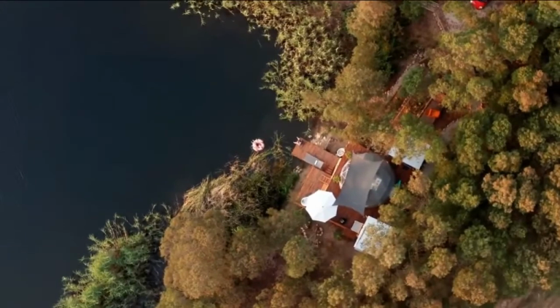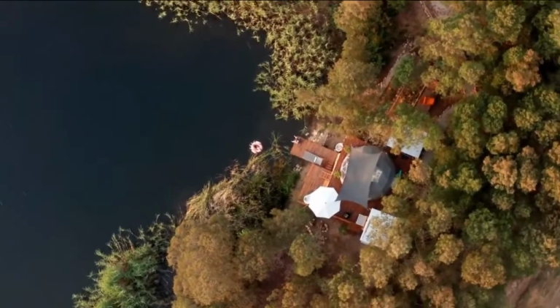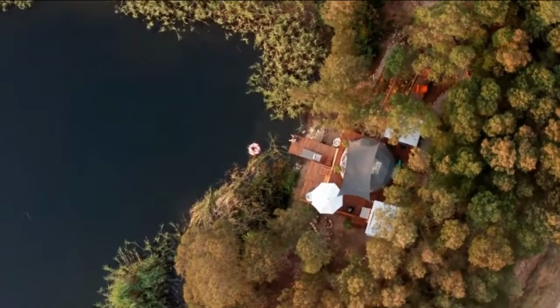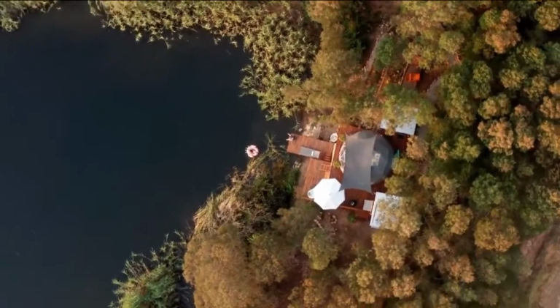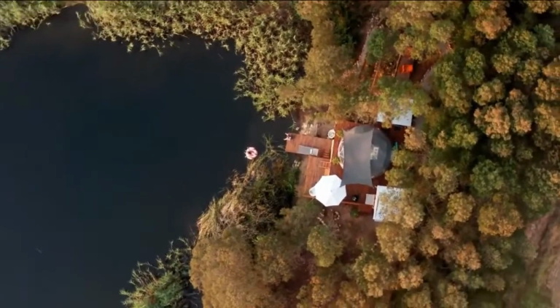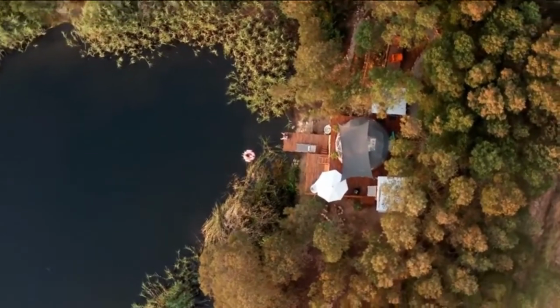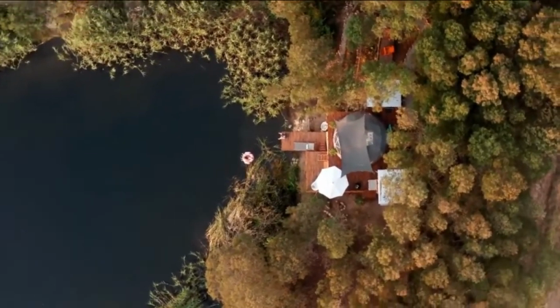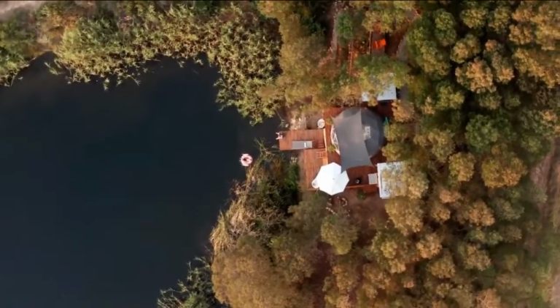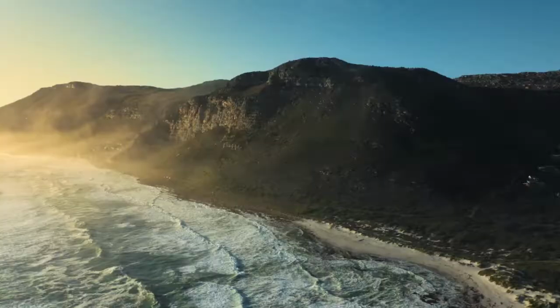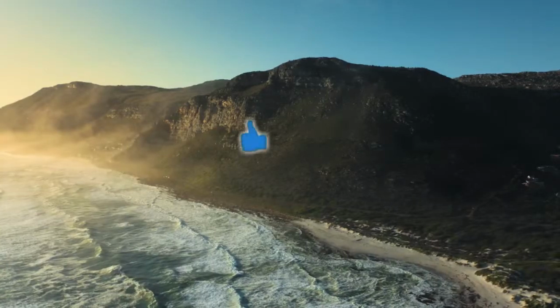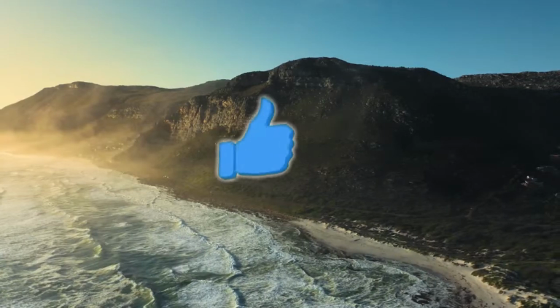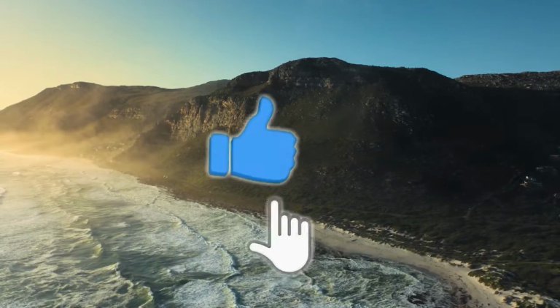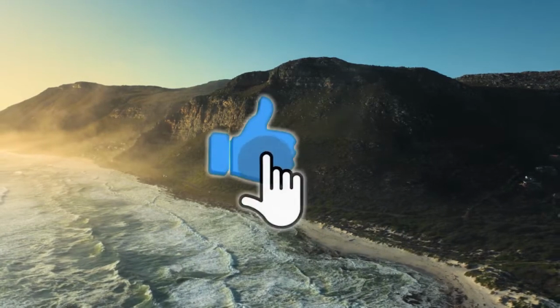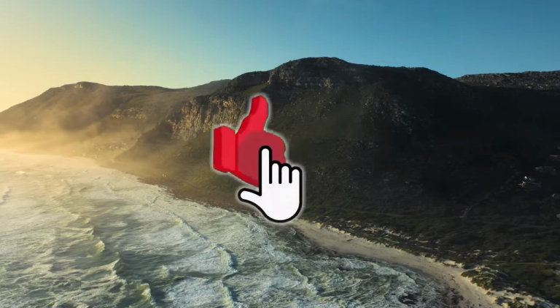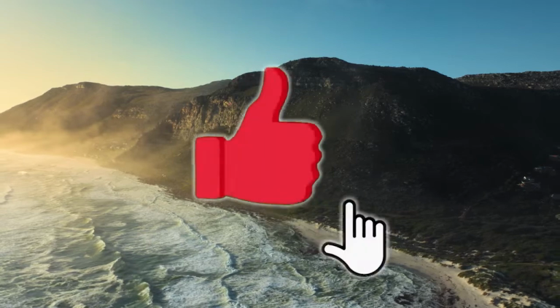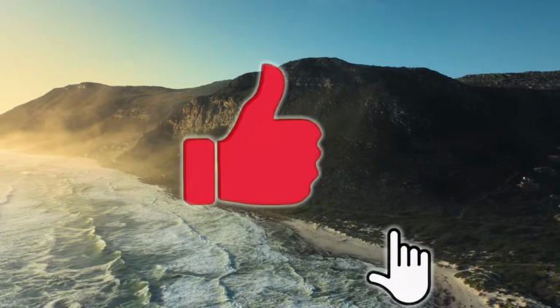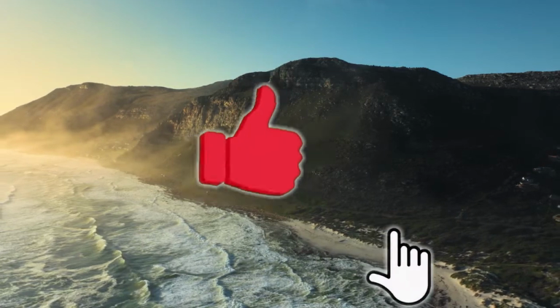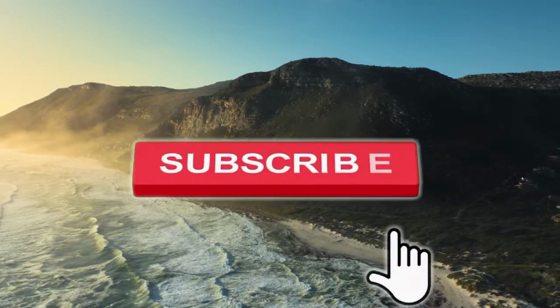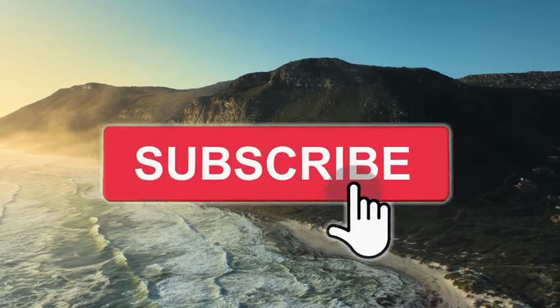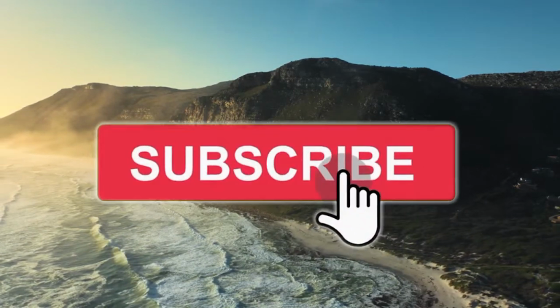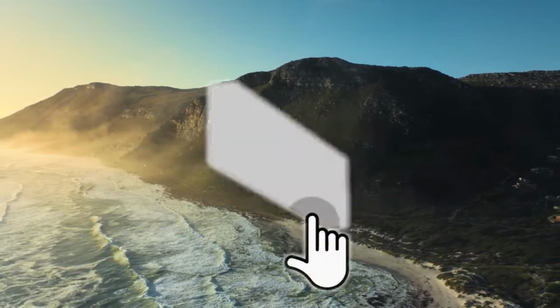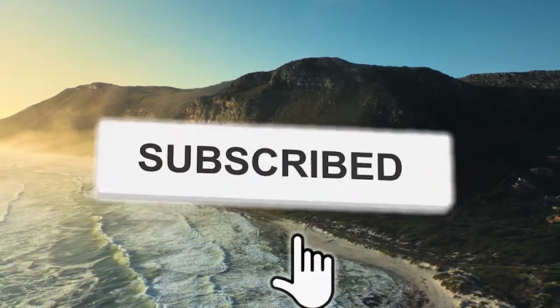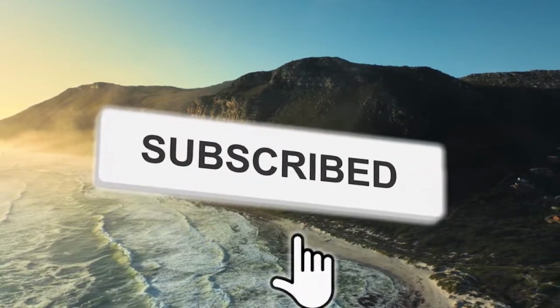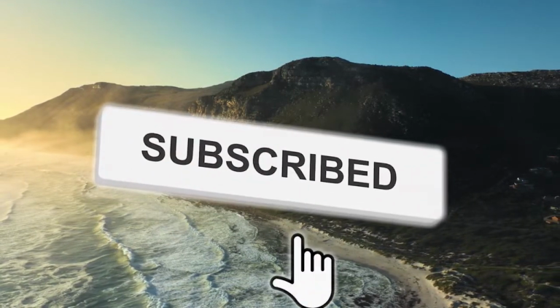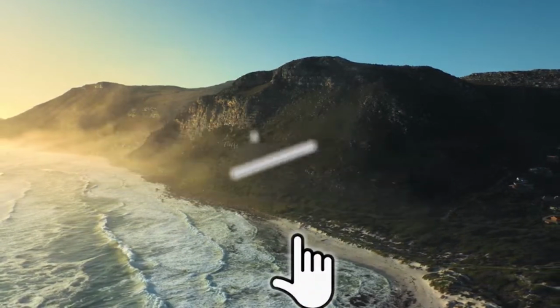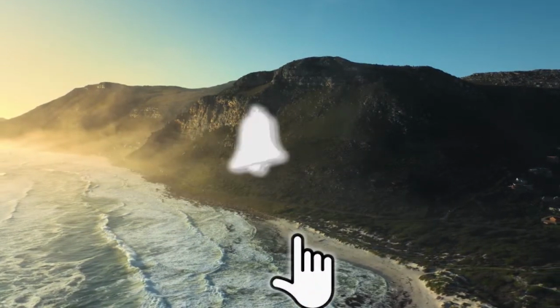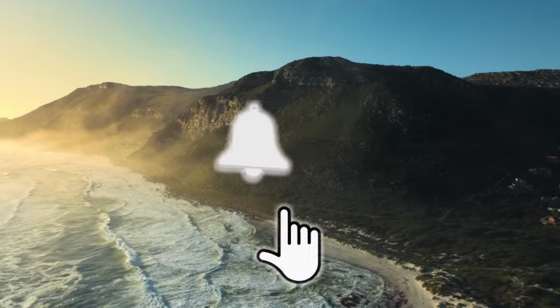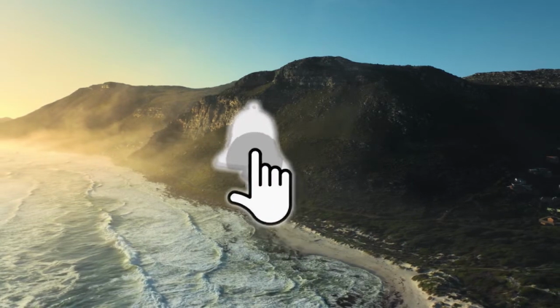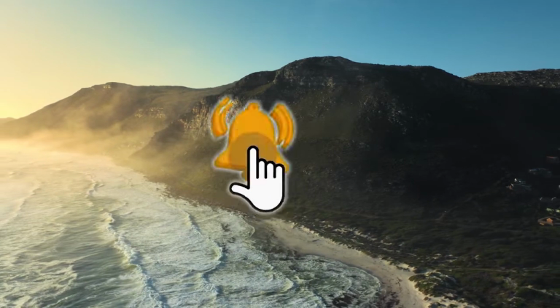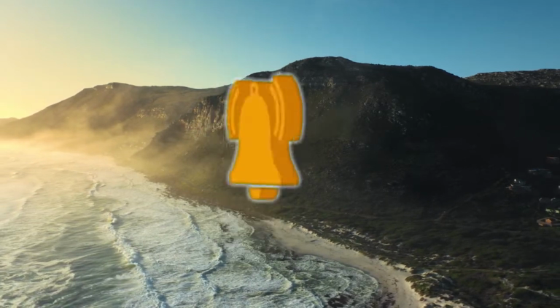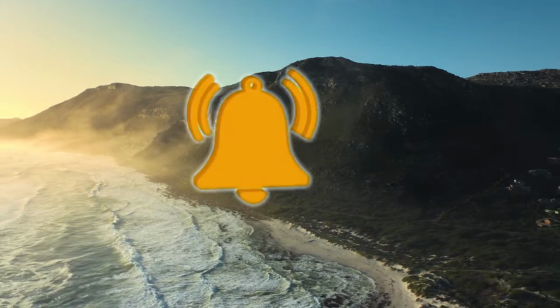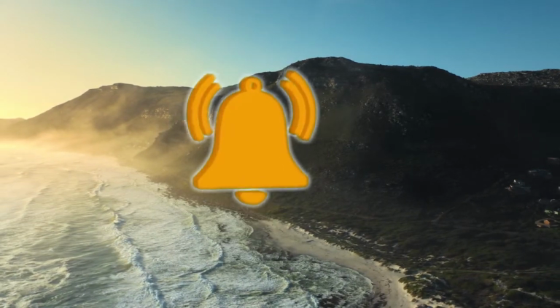But before we do, be sure to give this video a thumbs up, click the like button, and subscribe. Don't forget to click the notification bell so you get notified every time we drop a new video. Thank you for doing that.